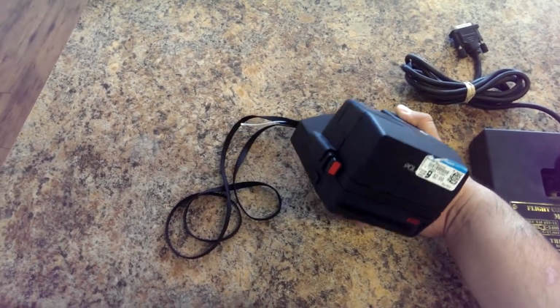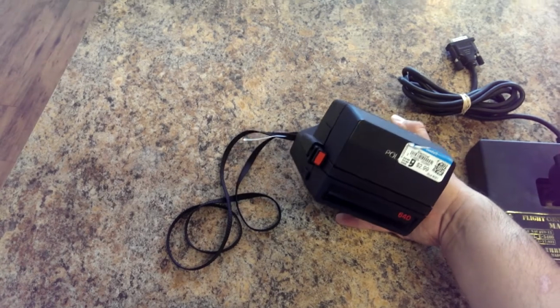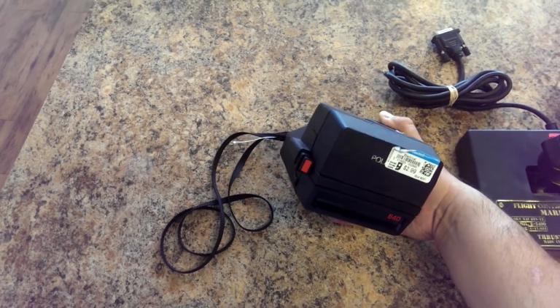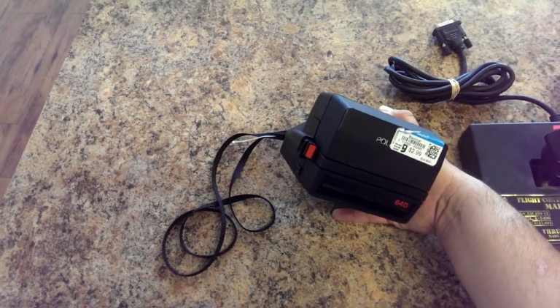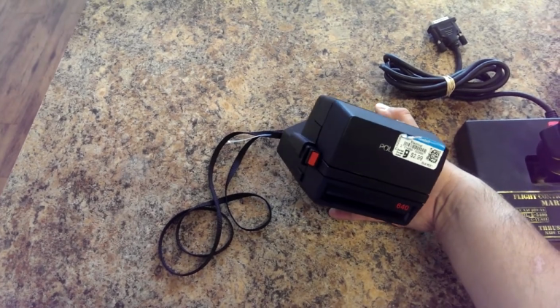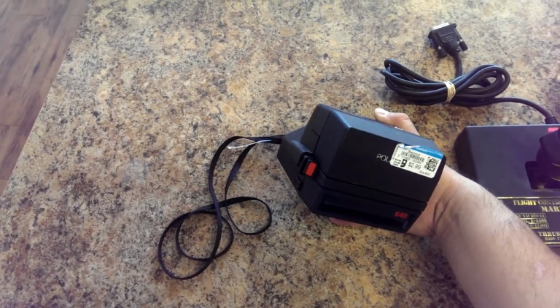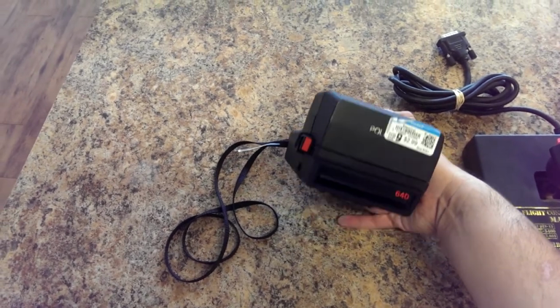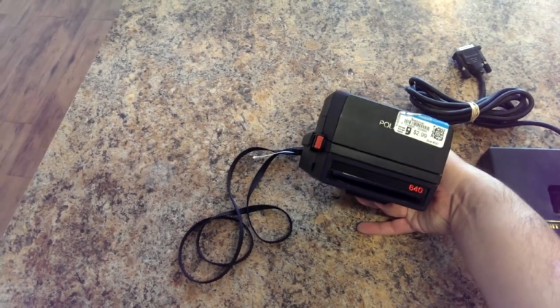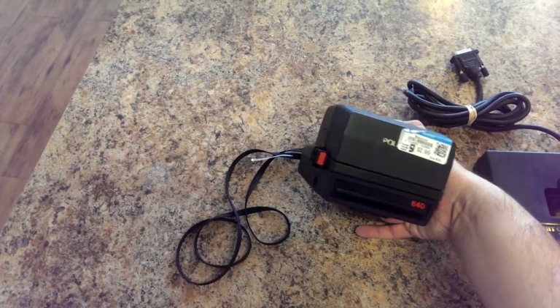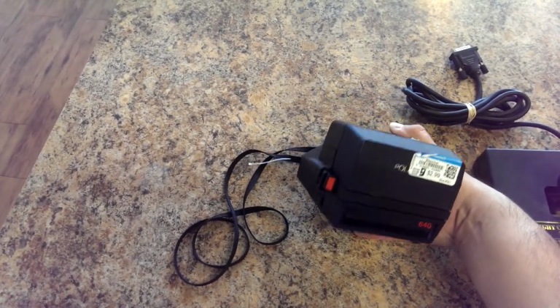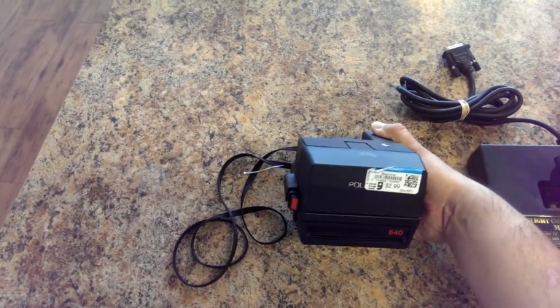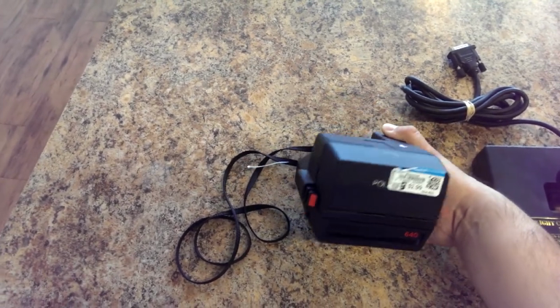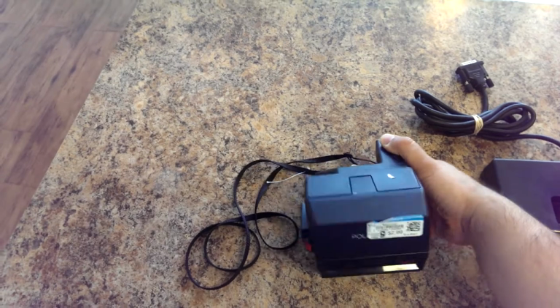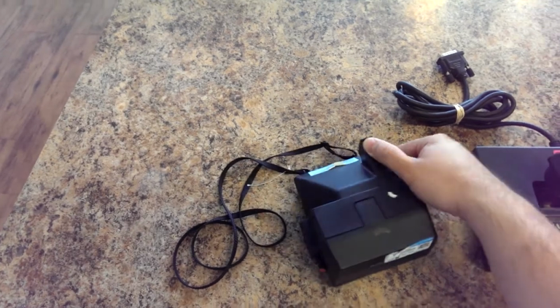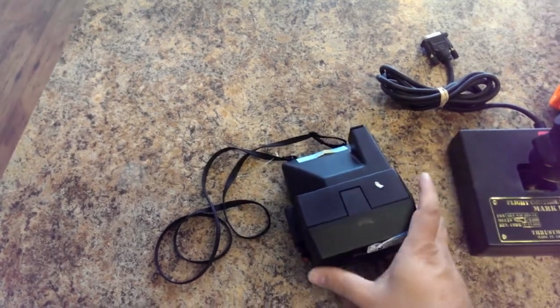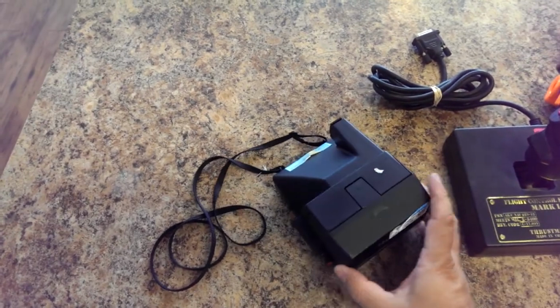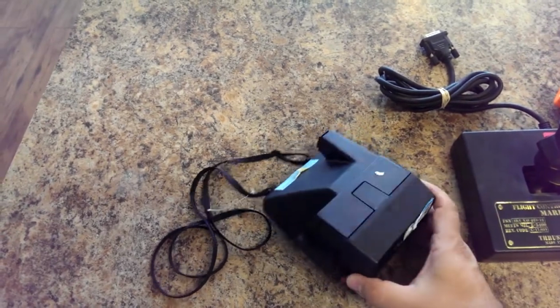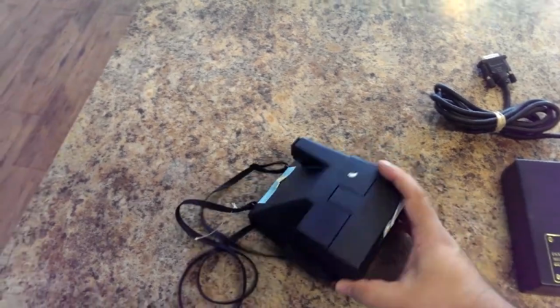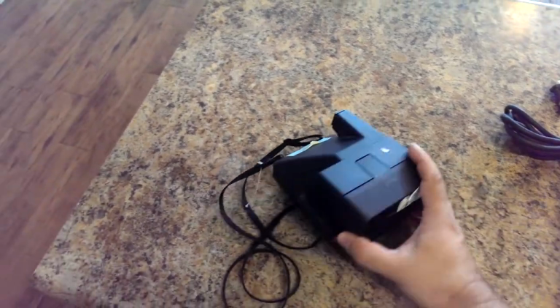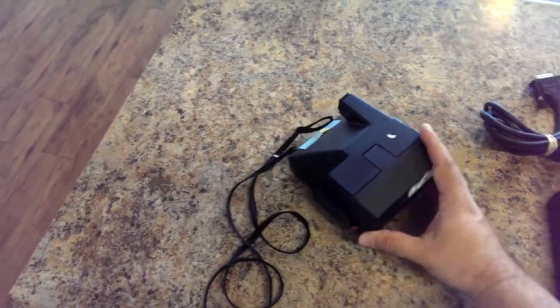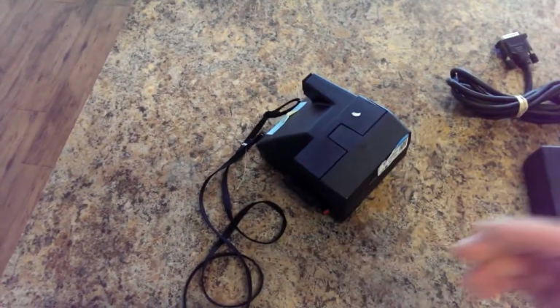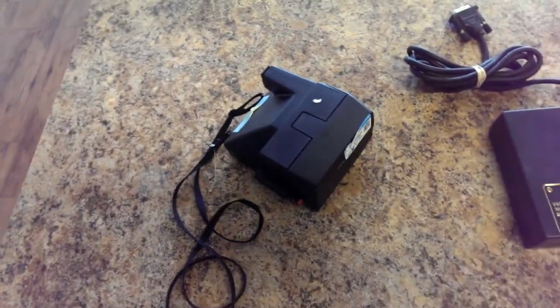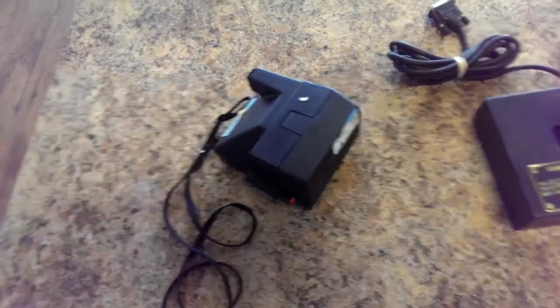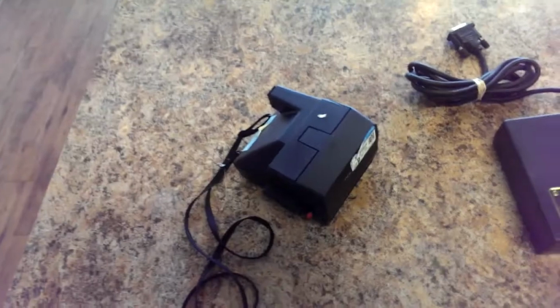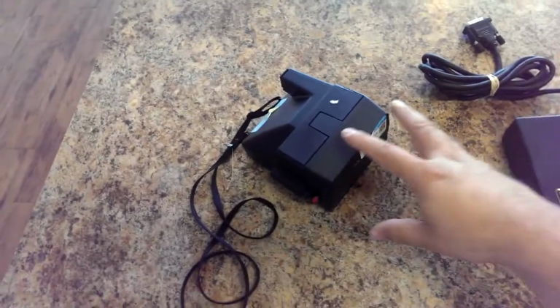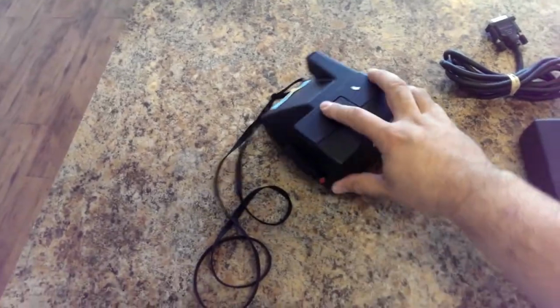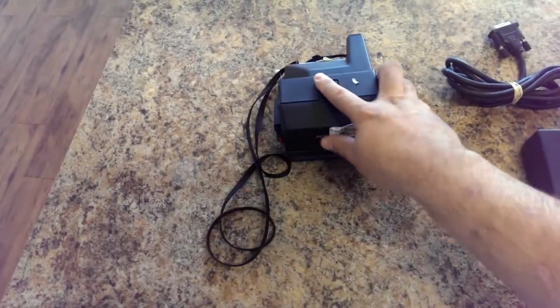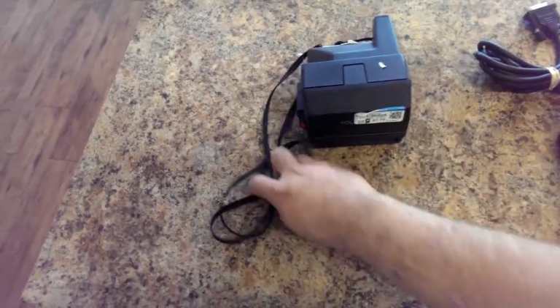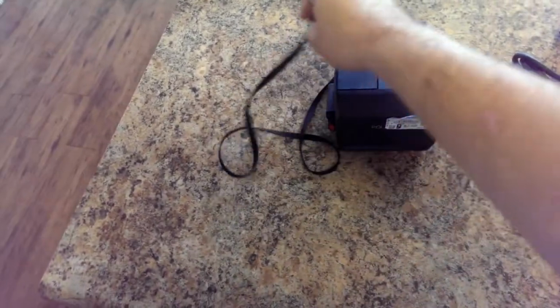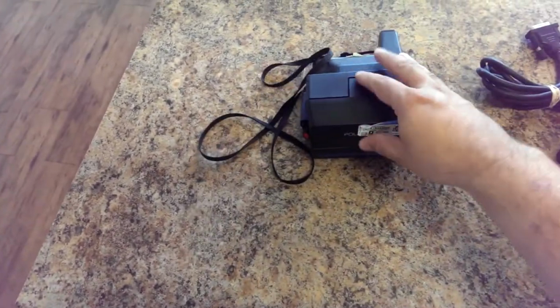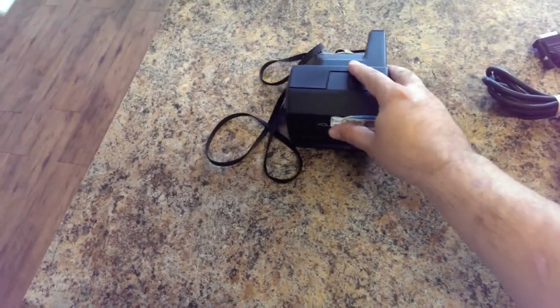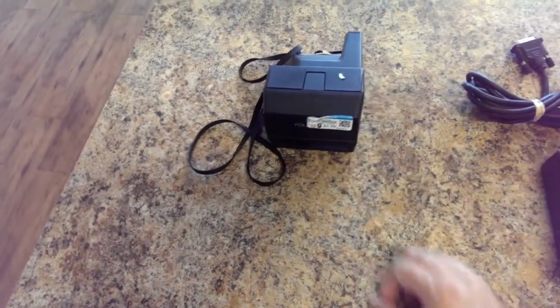I never owned a Polaroid camera when I was younger, so I want to get some film to take some pictures — just because of the way it looks, it looks different from the digital pictures that everybody takes nowadays.